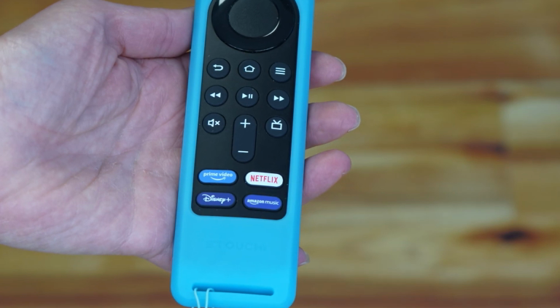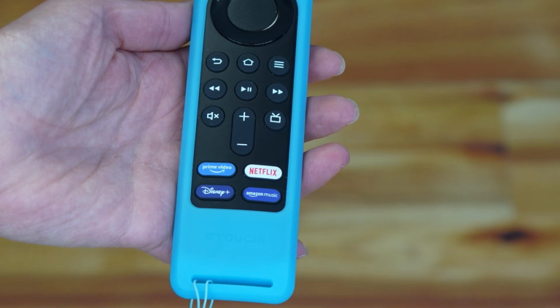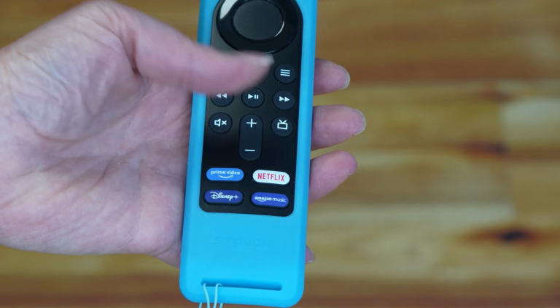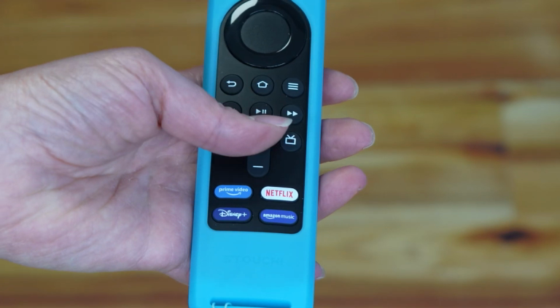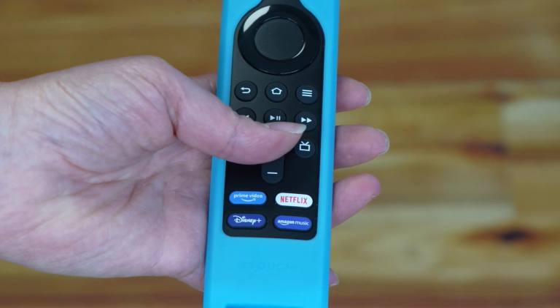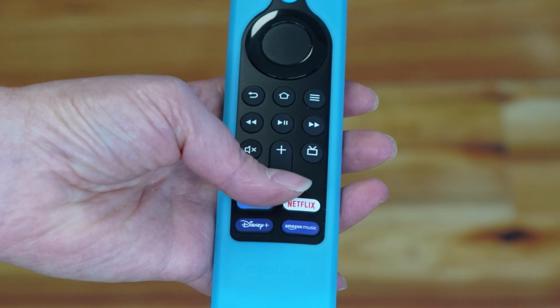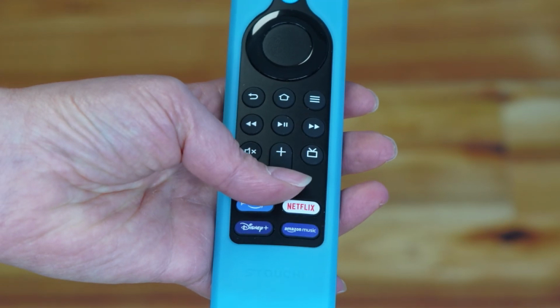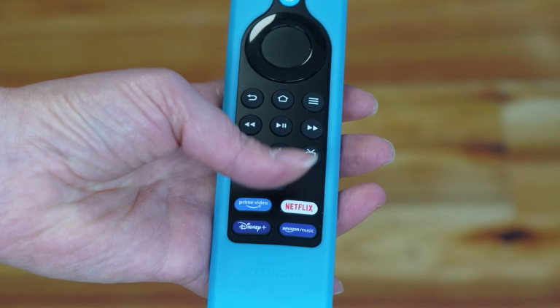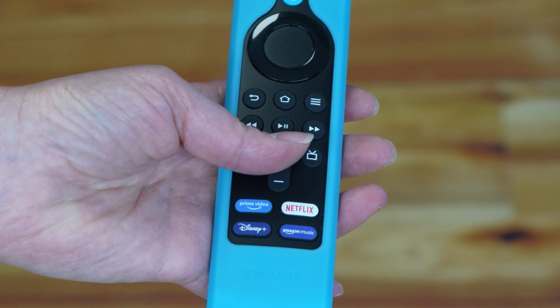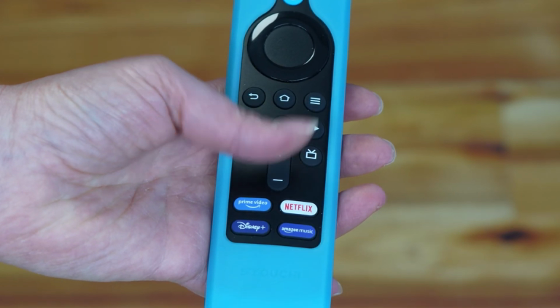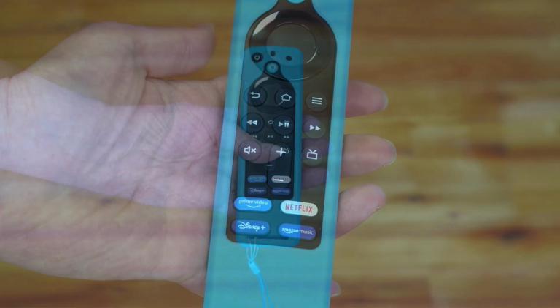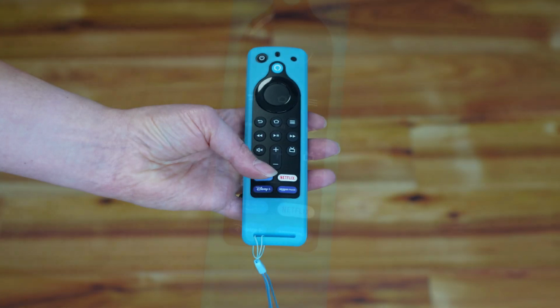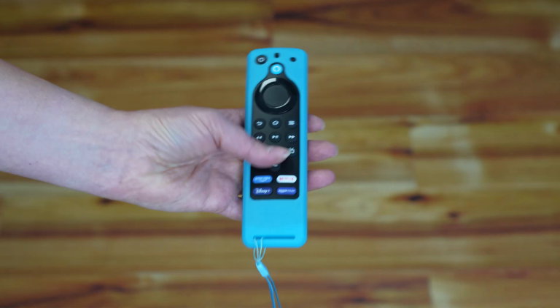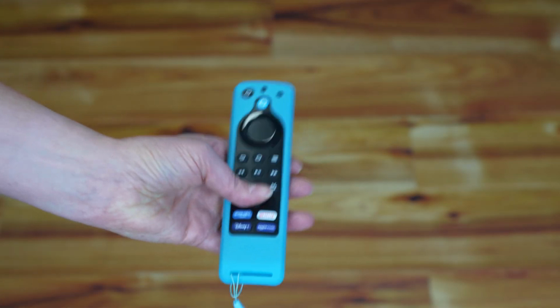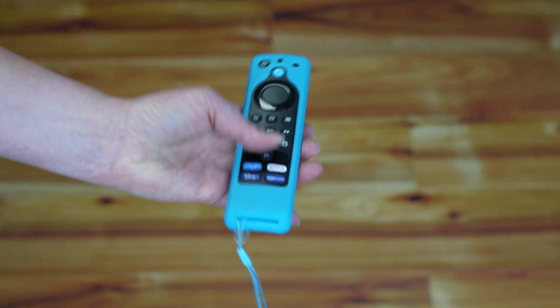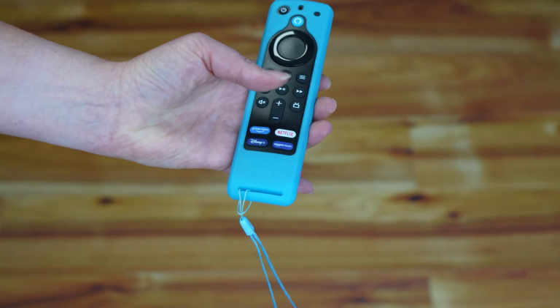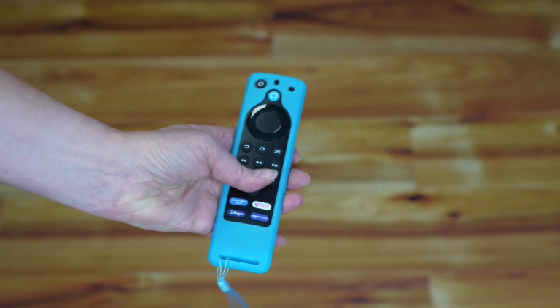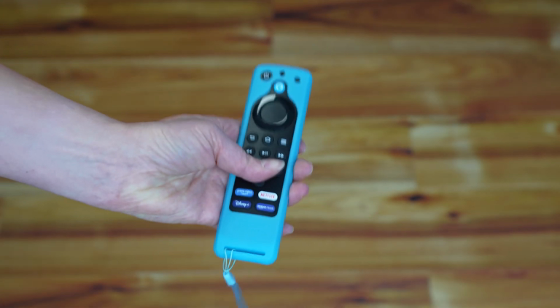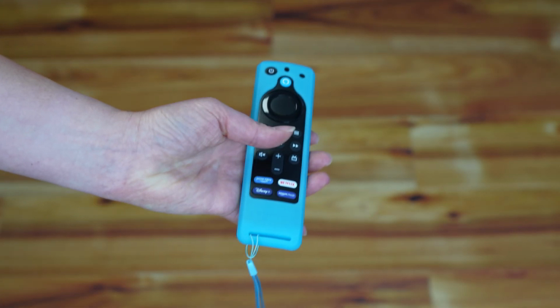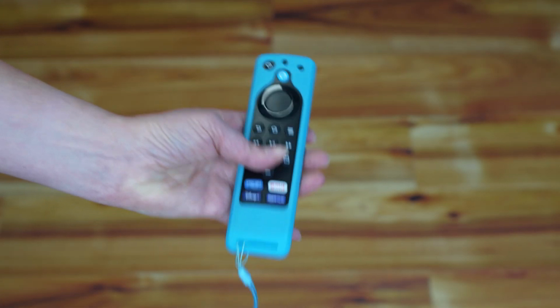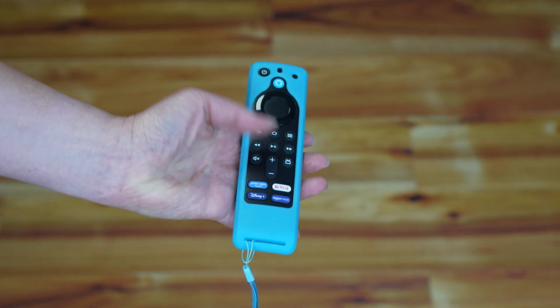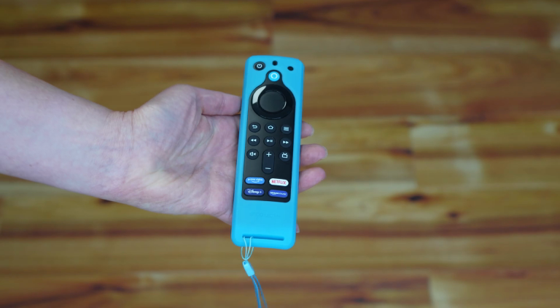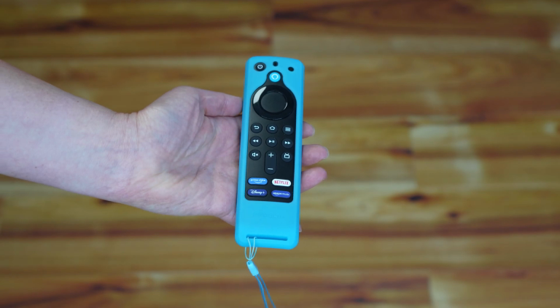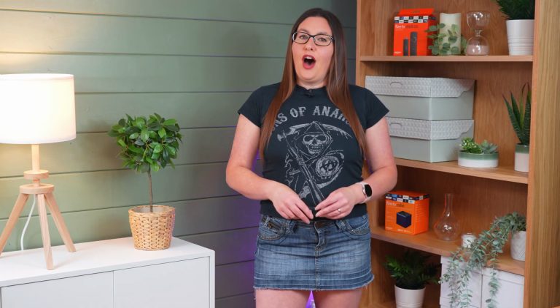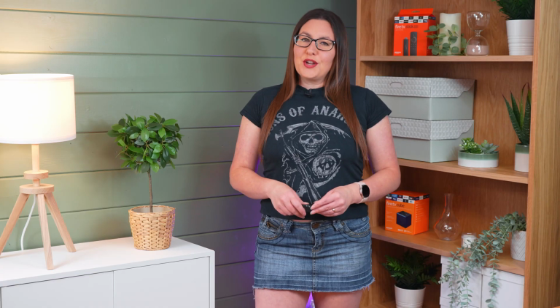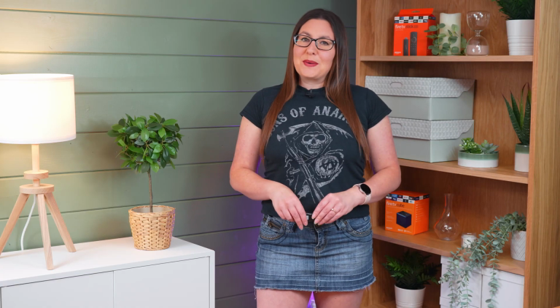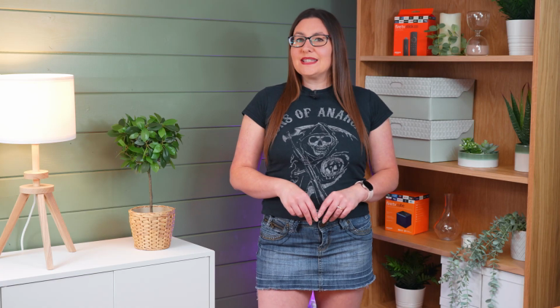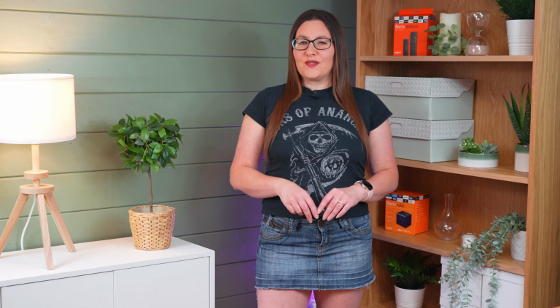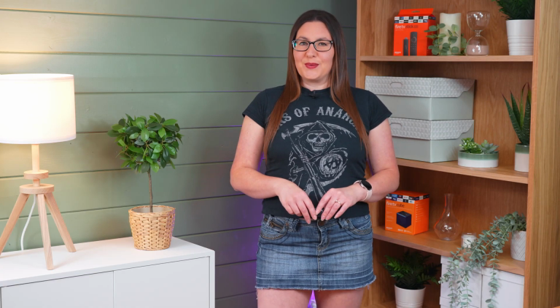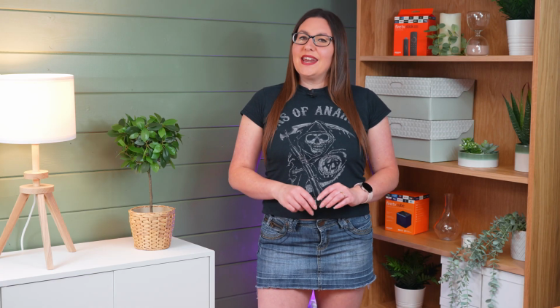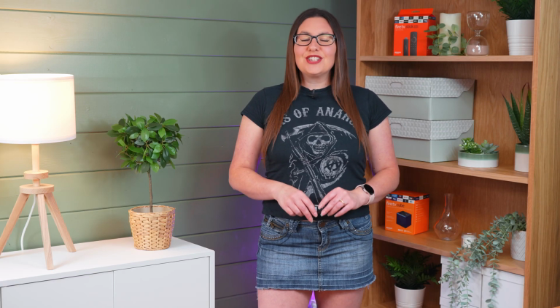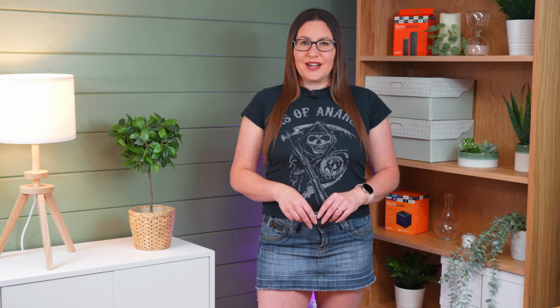If you have a Fire Stick remote like this one with the volume buttons, and it's not working to control the volume on your TV, don't worry — it's easy to fix. I'll show you how in this quick video.